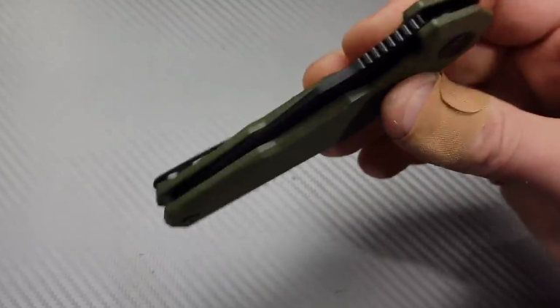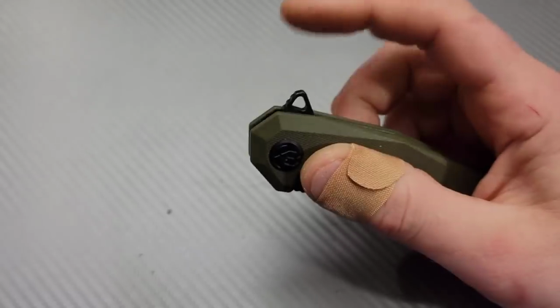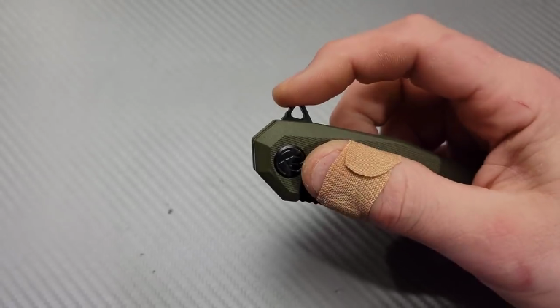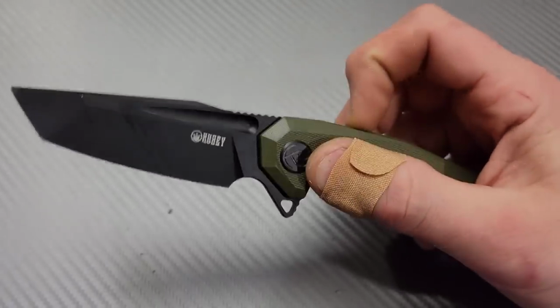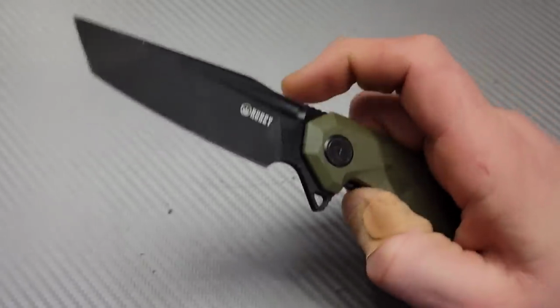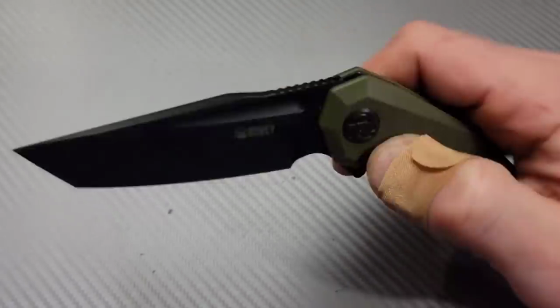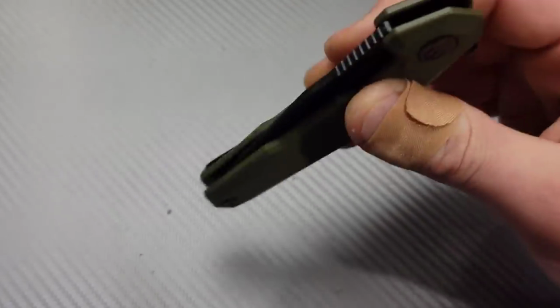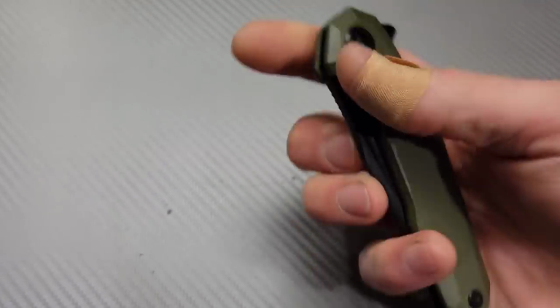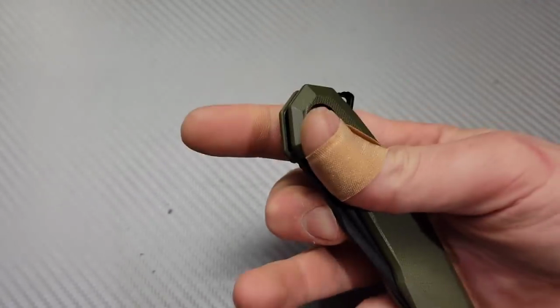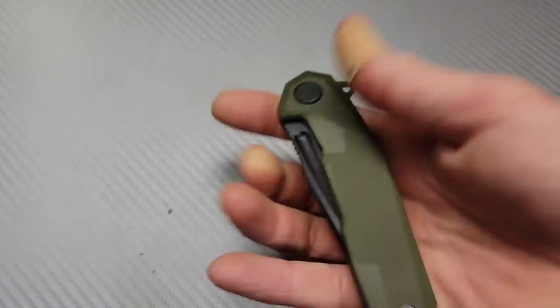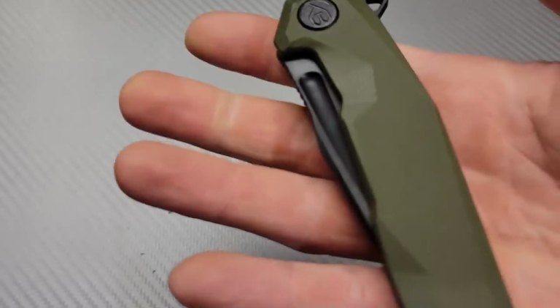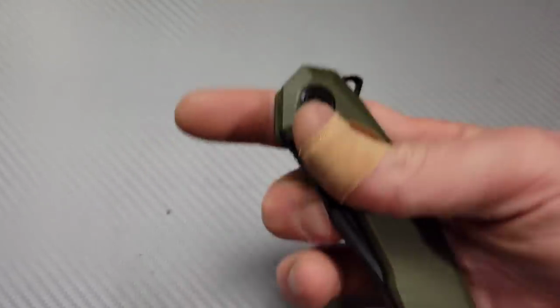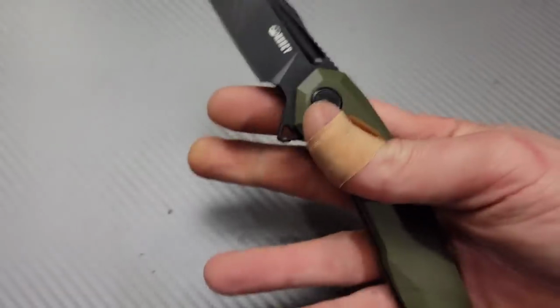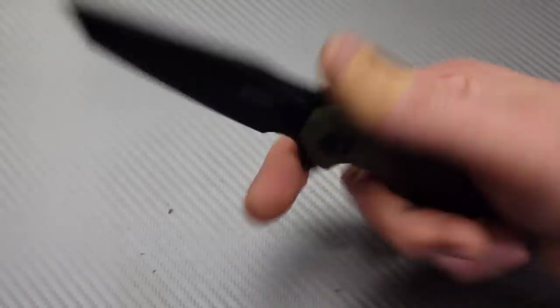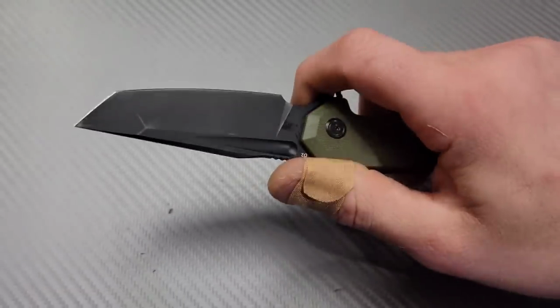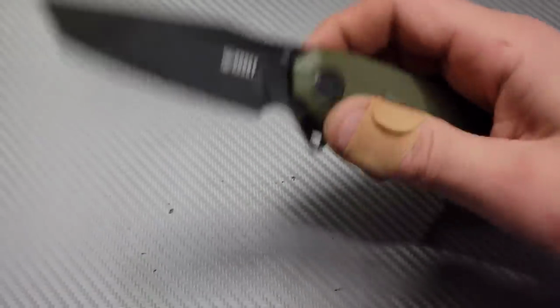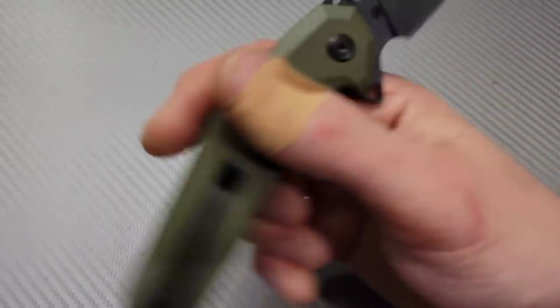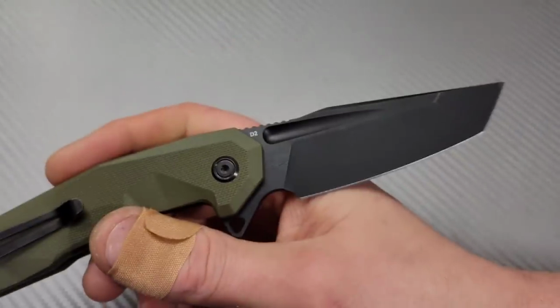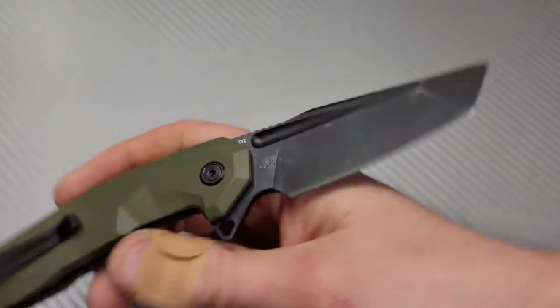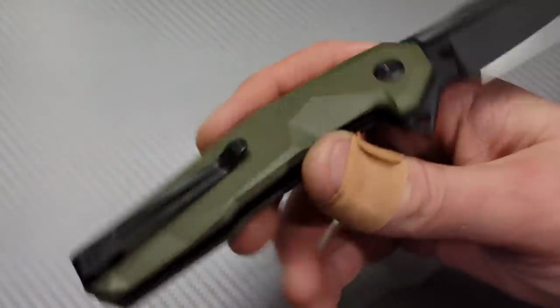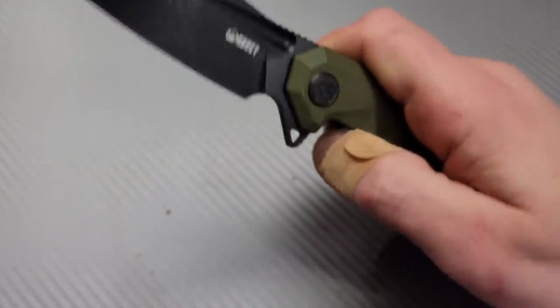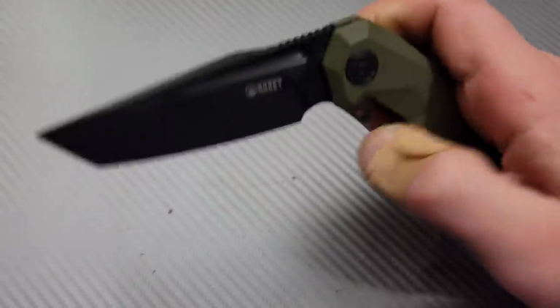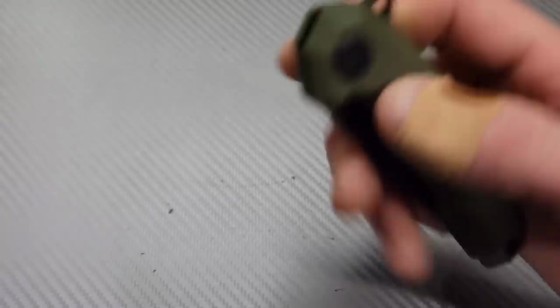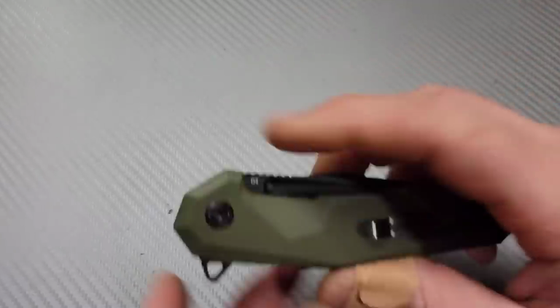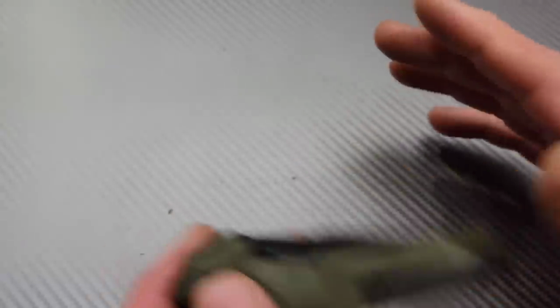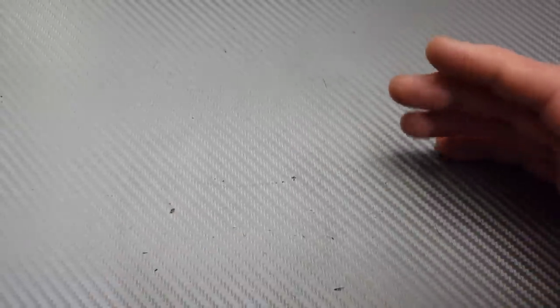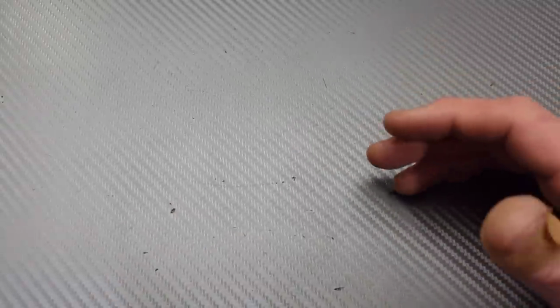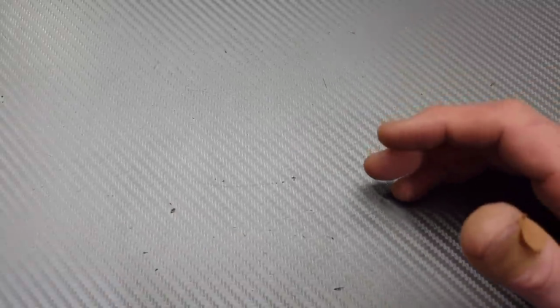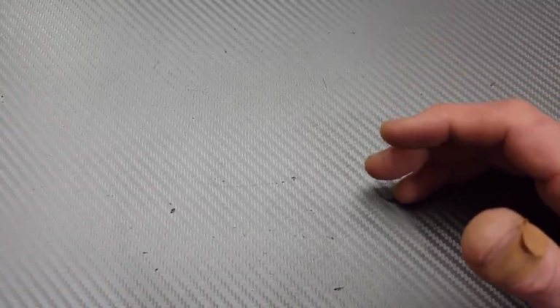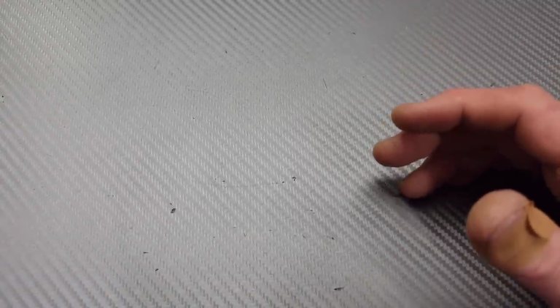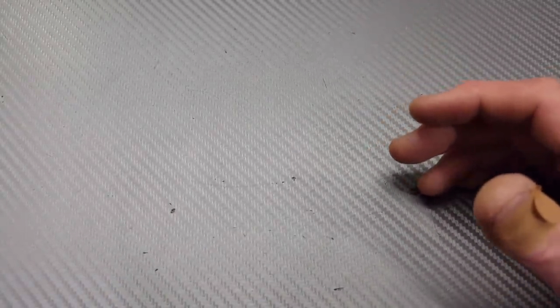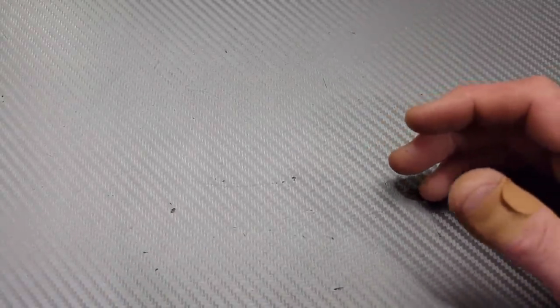The action is really, really good. The detent is very well tuned and you can use that fuller to reverse flick off of. It's D2 and G10, and most of the knives on this list will come in different options.